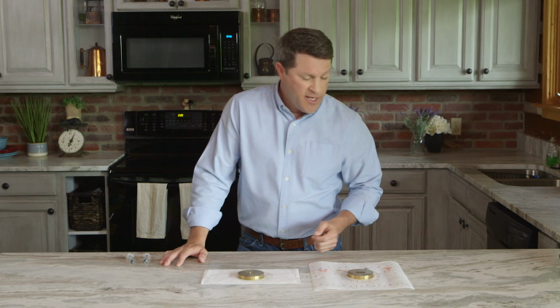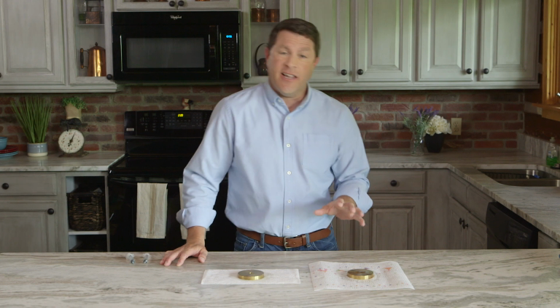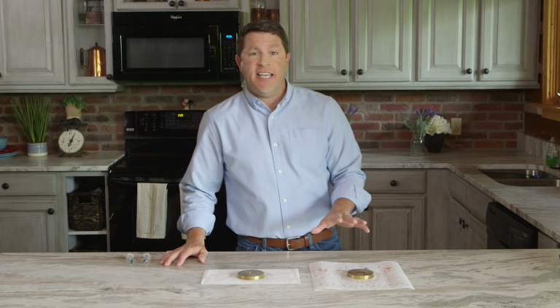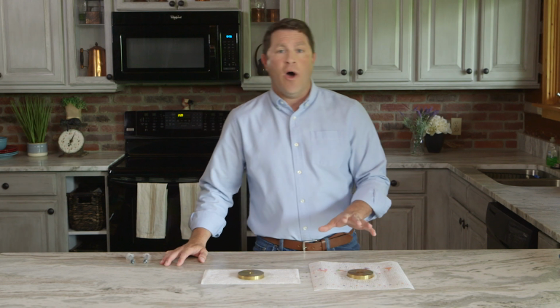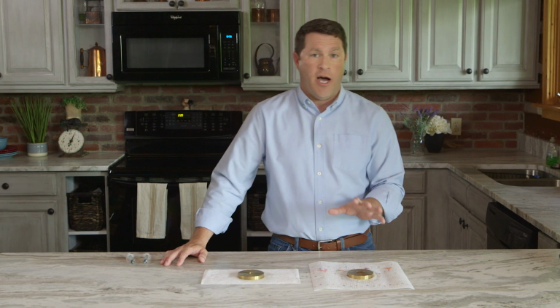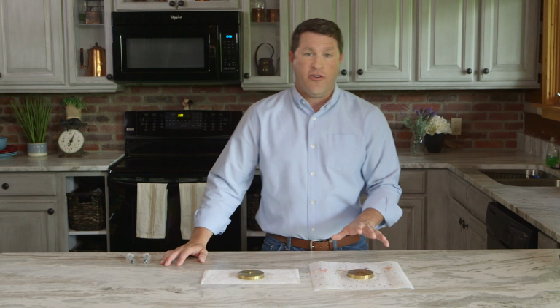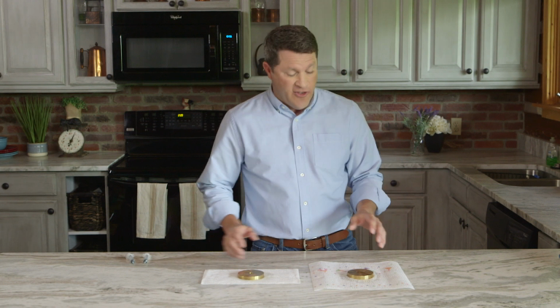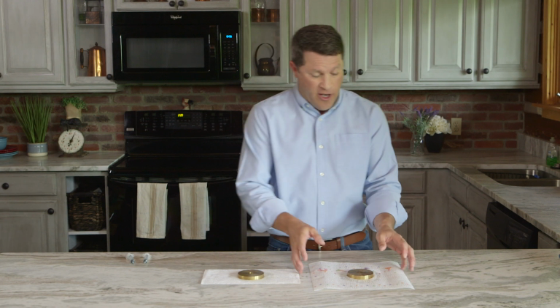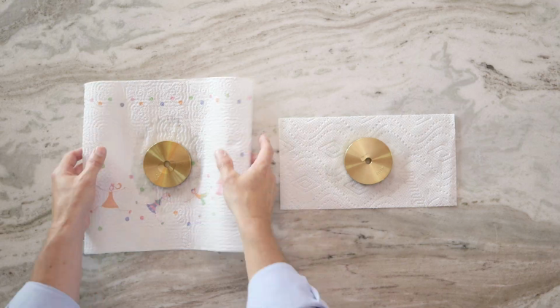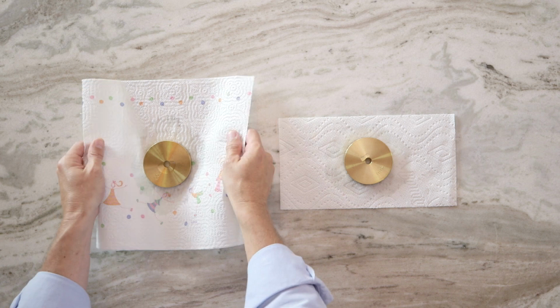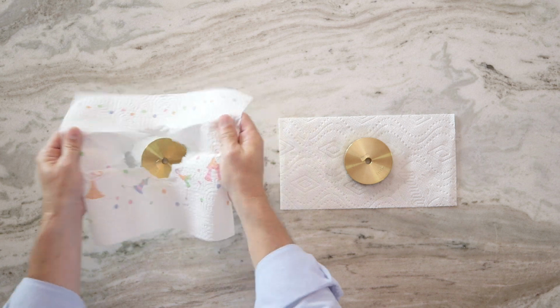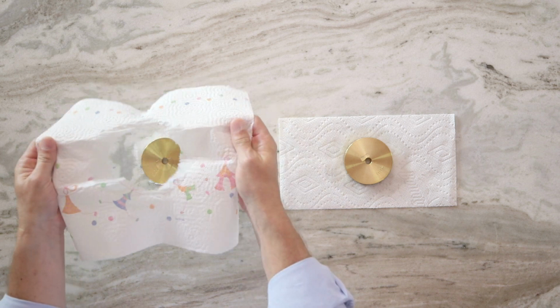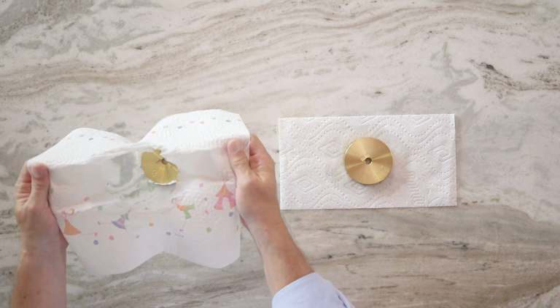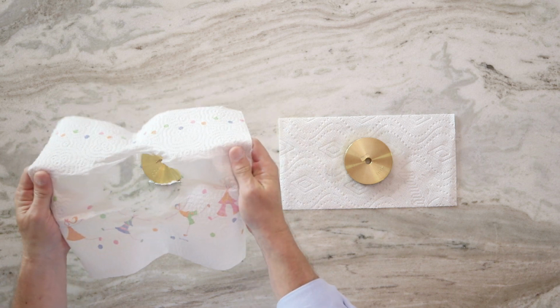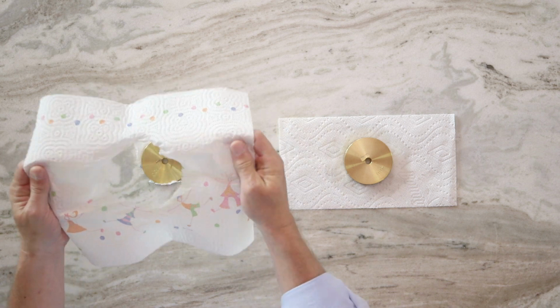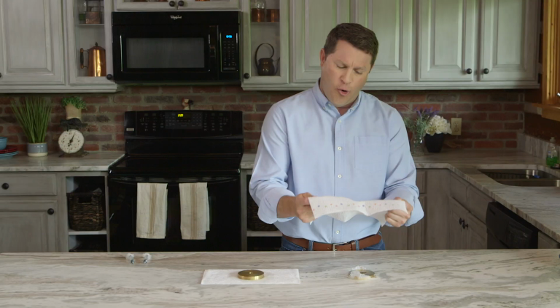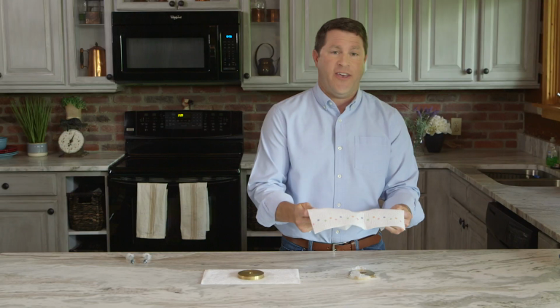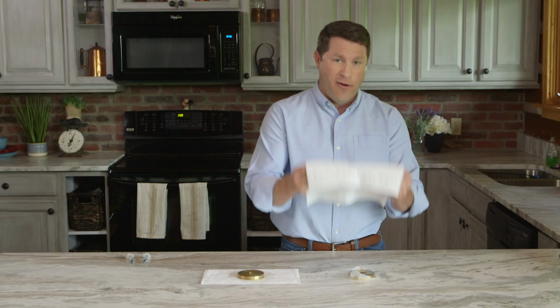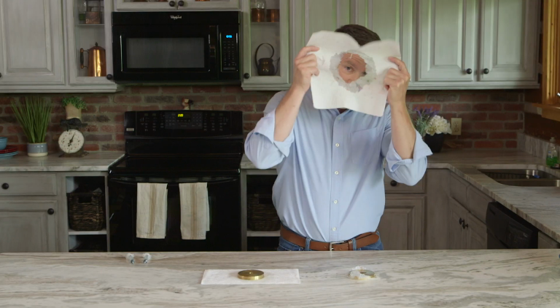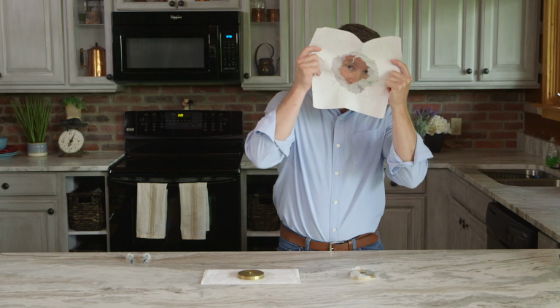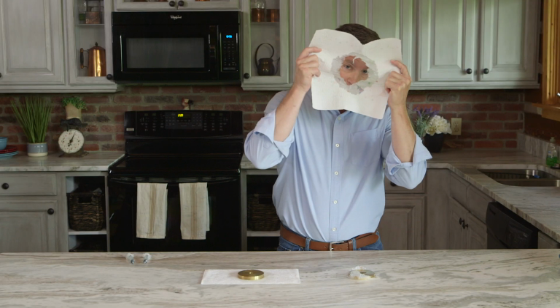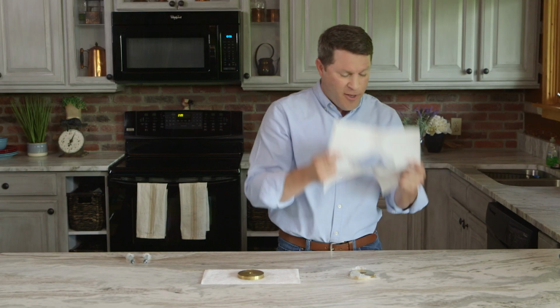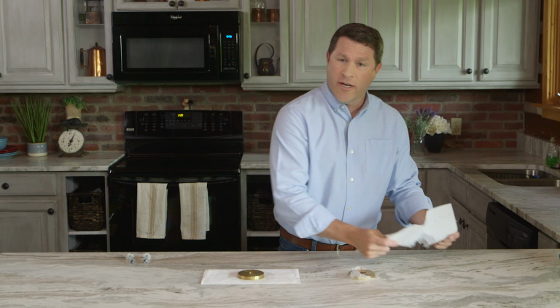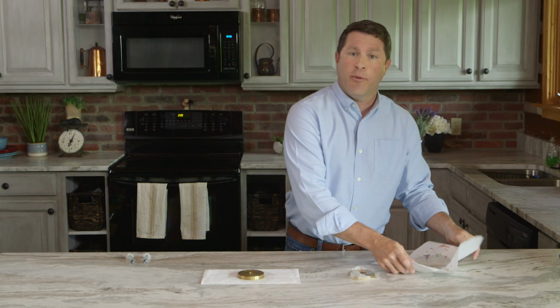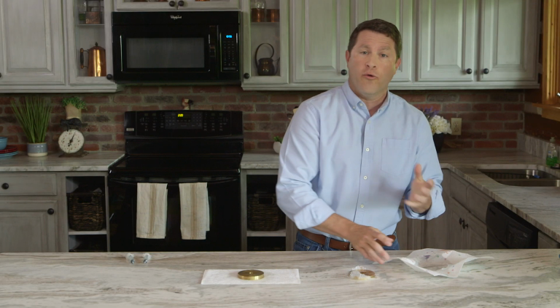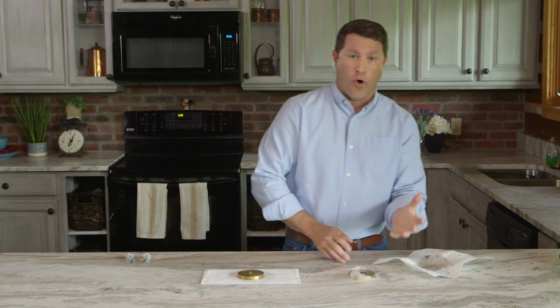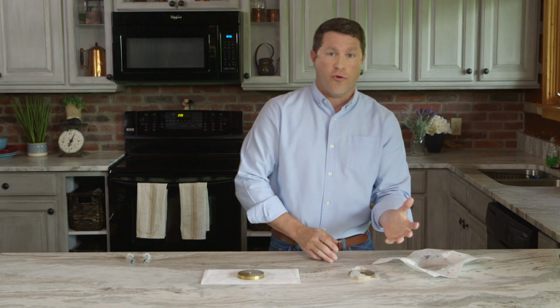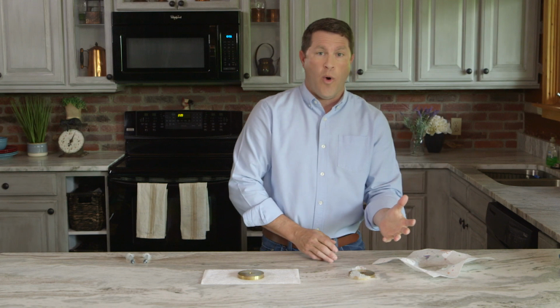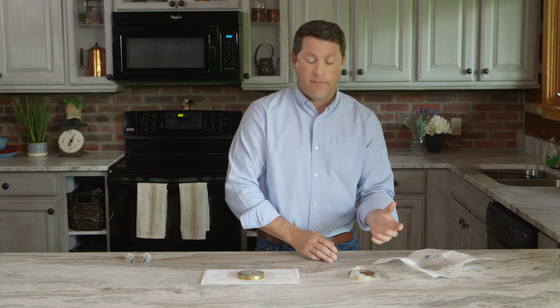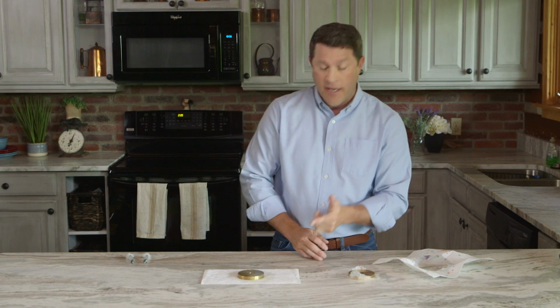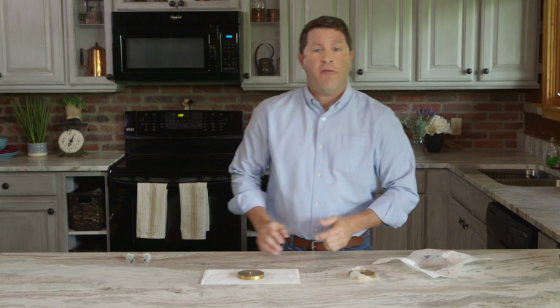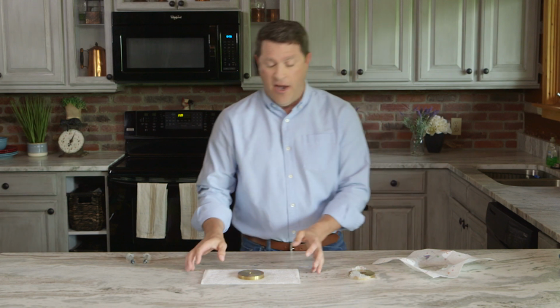Now, let's see how well the competition stacks up. Nope. Holy towel. That's not good — it wasn't able to hold the 400-gram weight. Now, for Bounty.